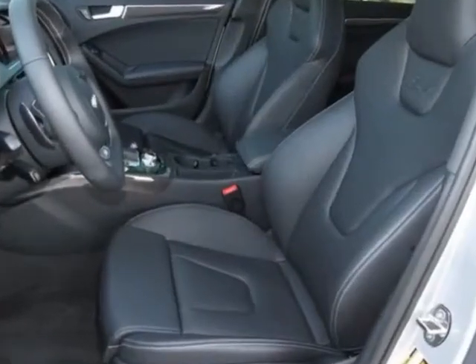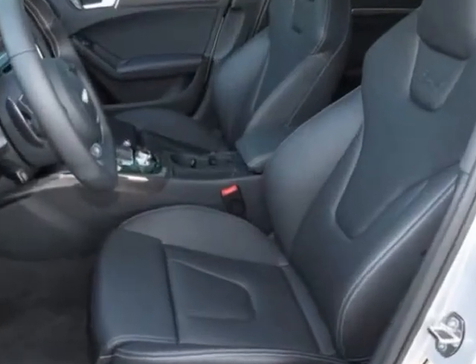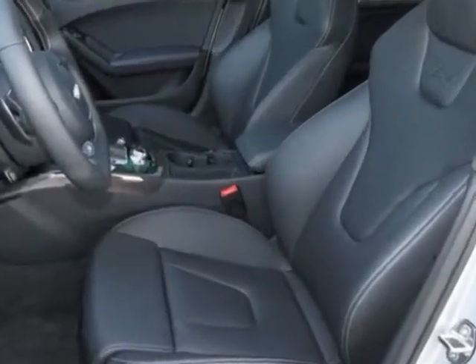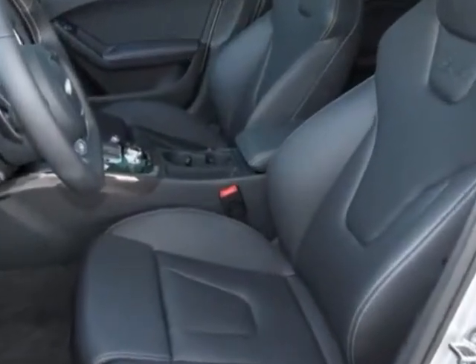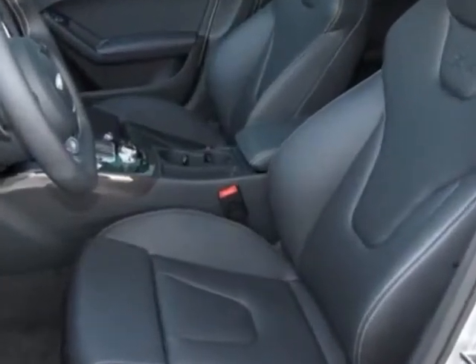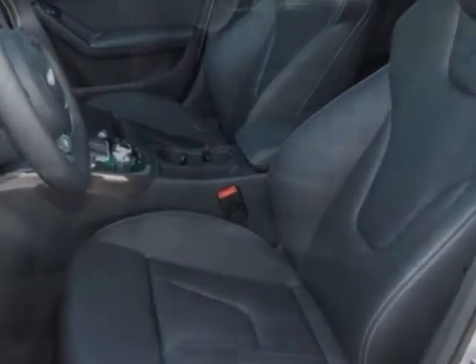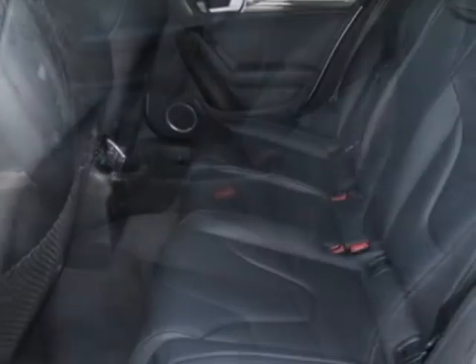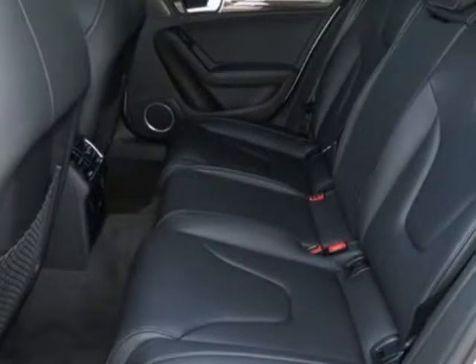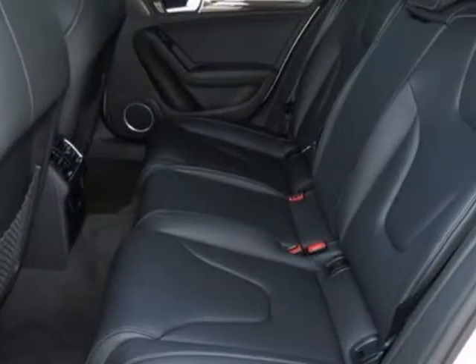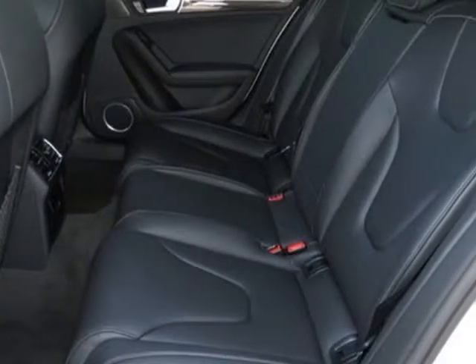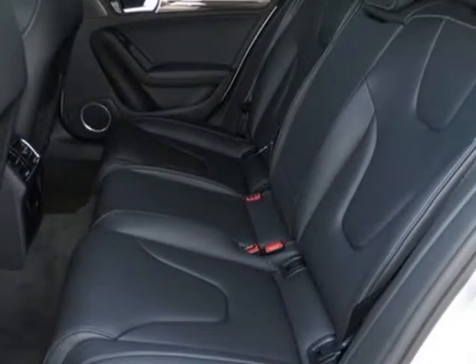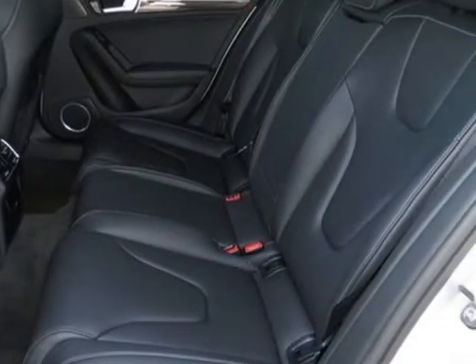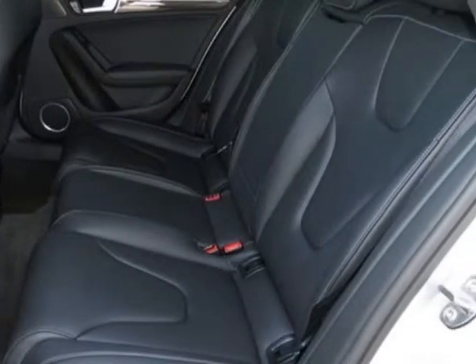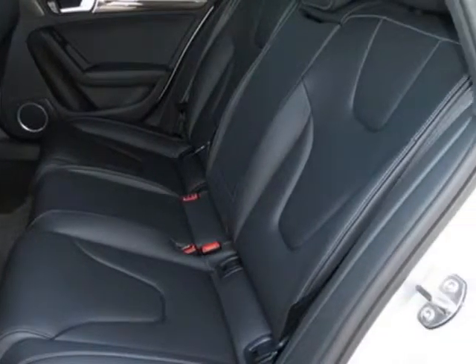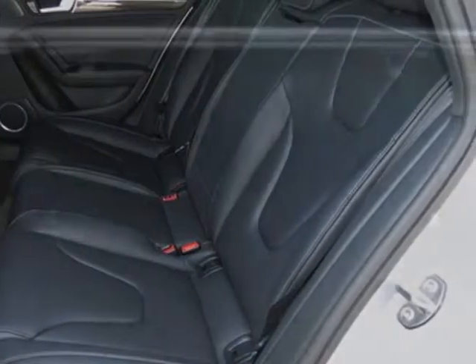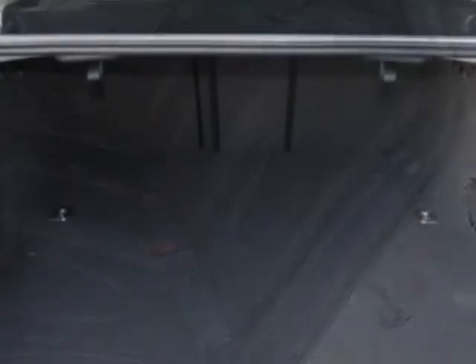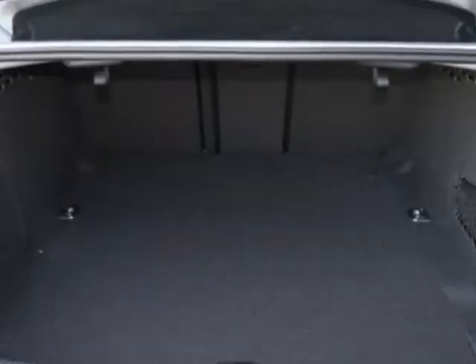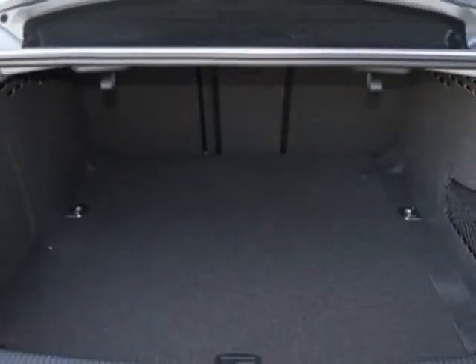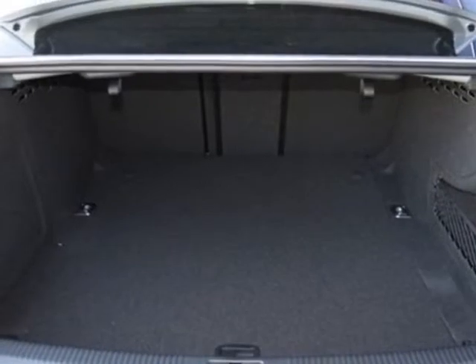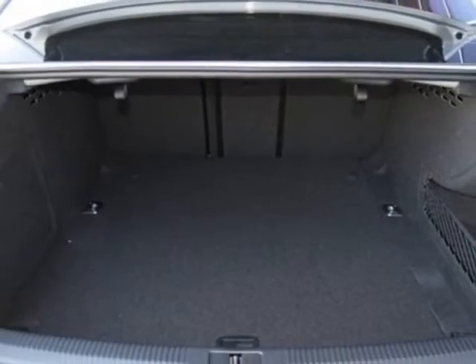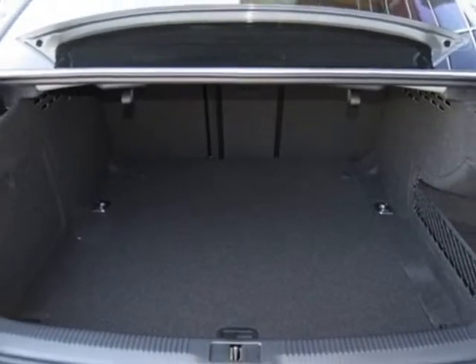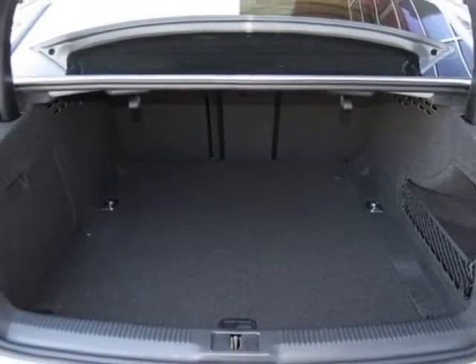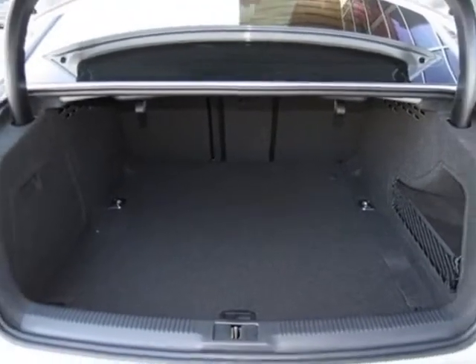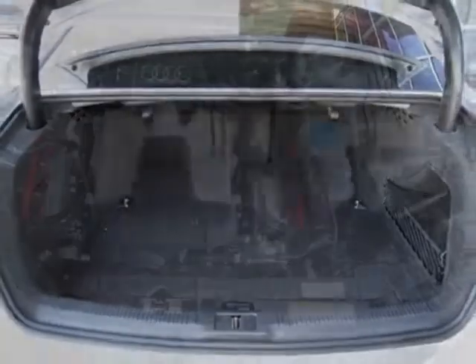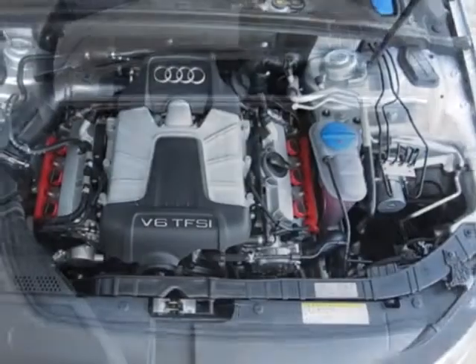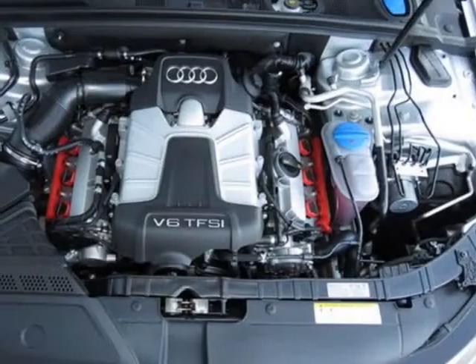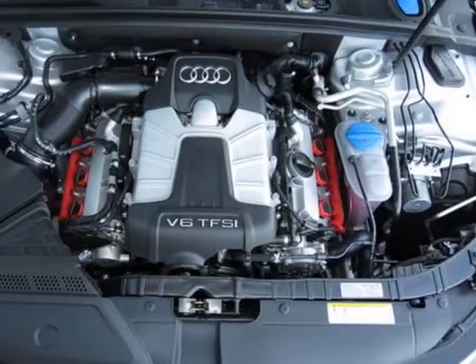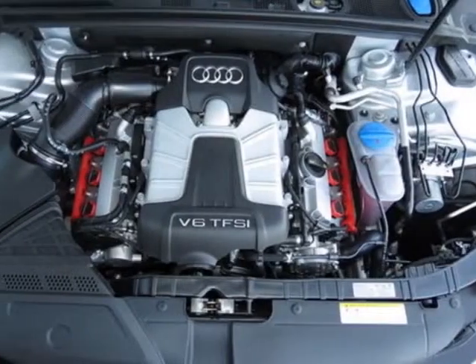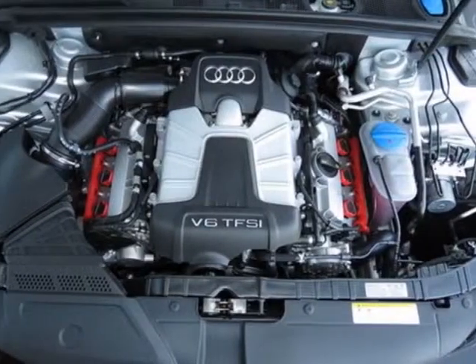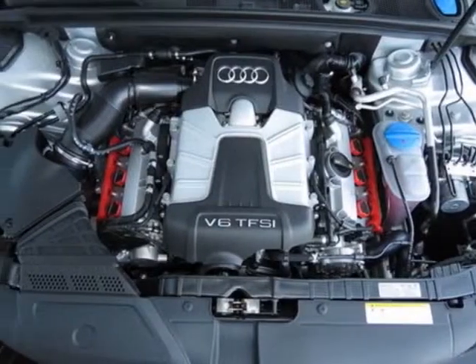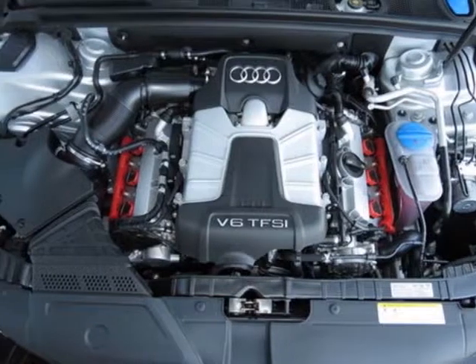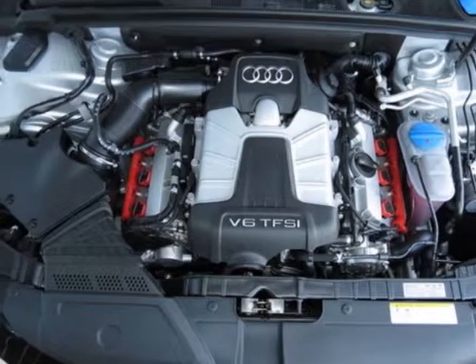Additional options for this vehicle include the carbon atlas decorative inlays, without front license plate holder, Bang & Olufsen sound system, Audi first aid kit, Audi Quattro with rear sports differential, and Ibis silver metallic.